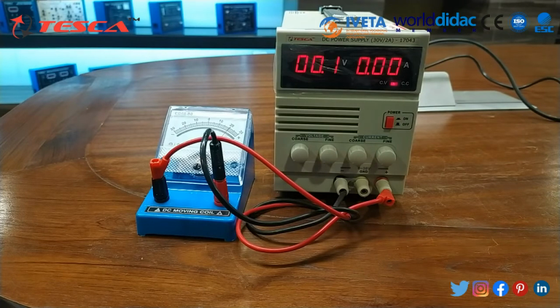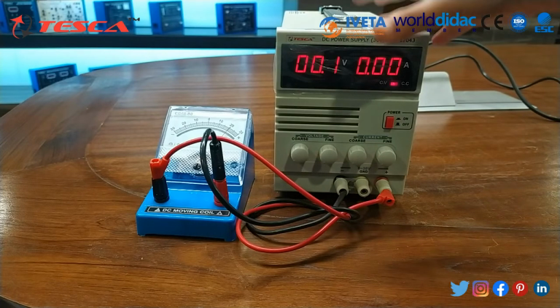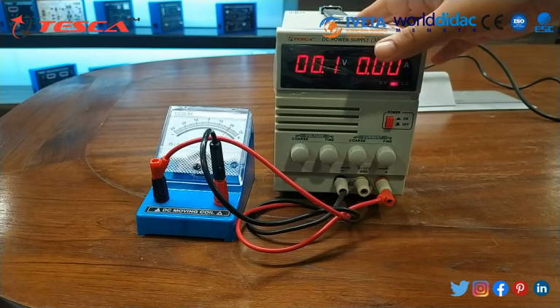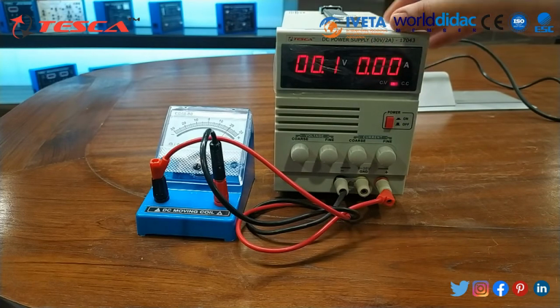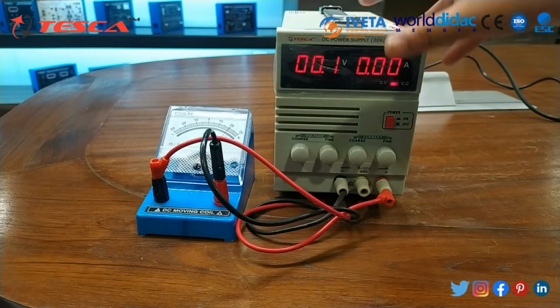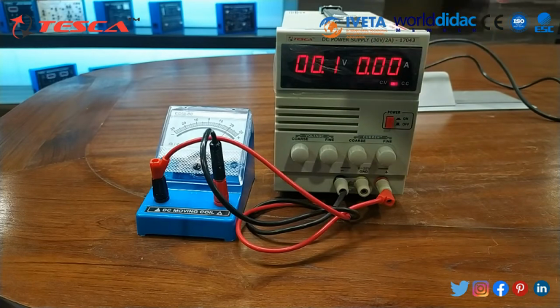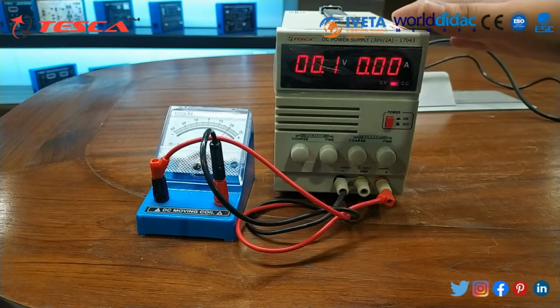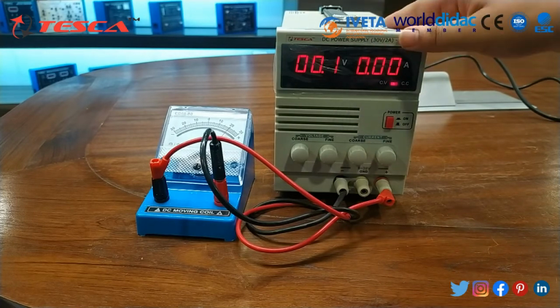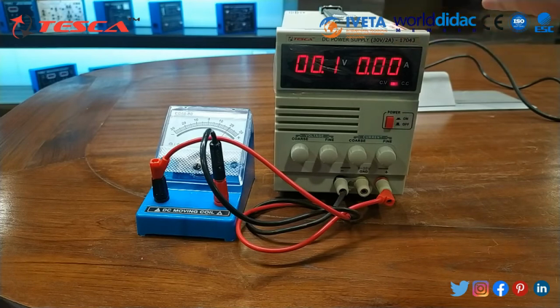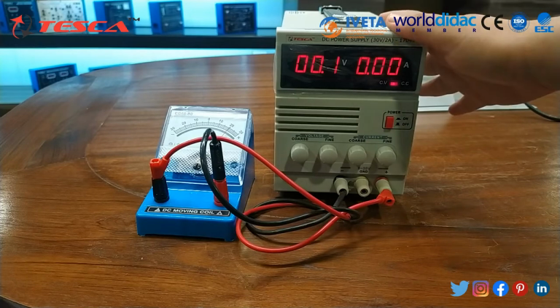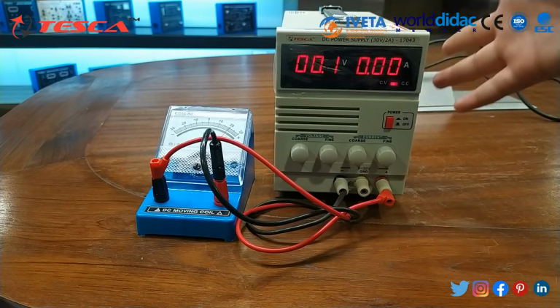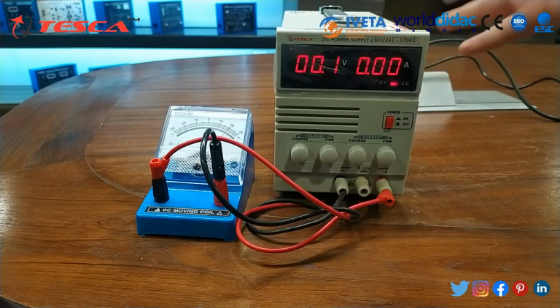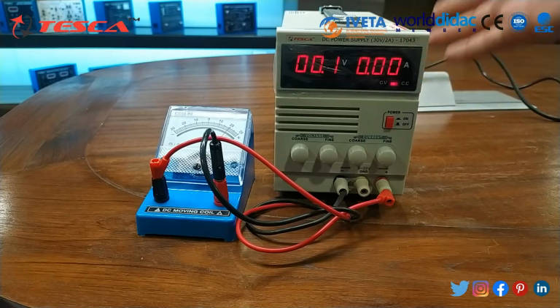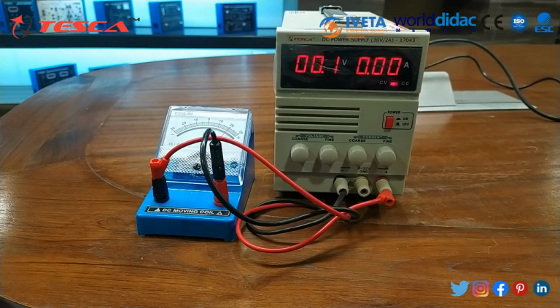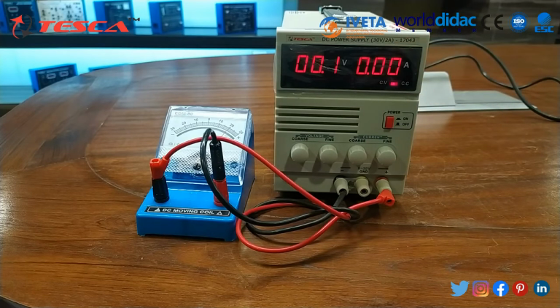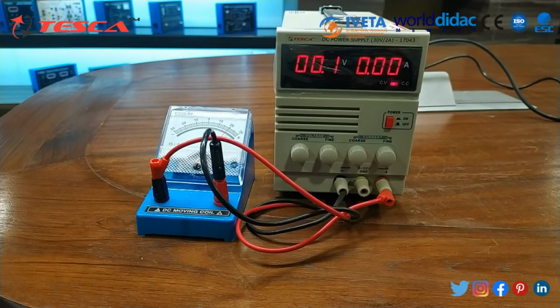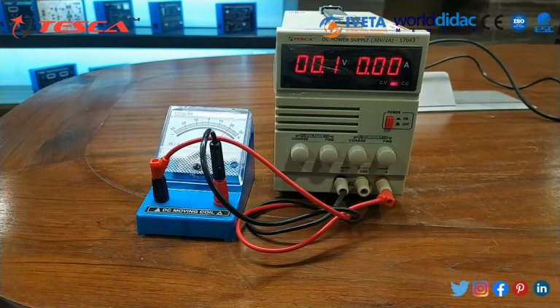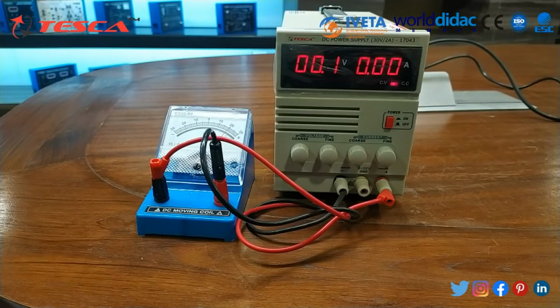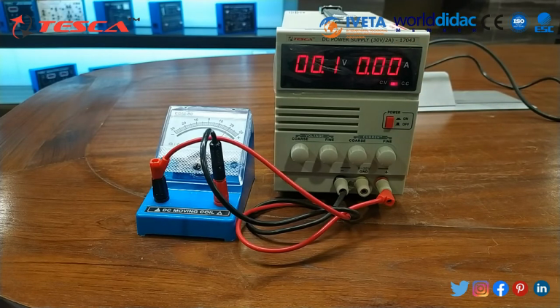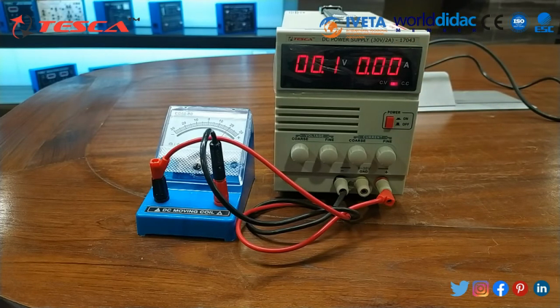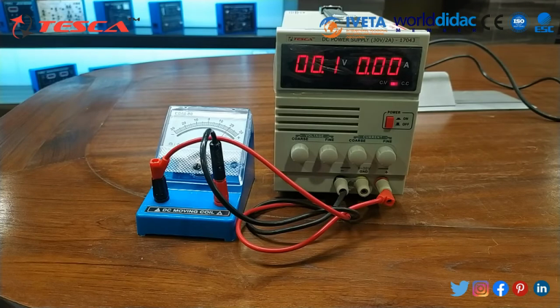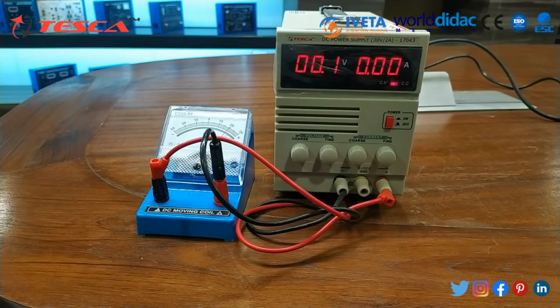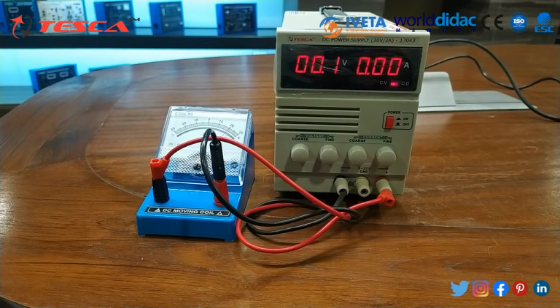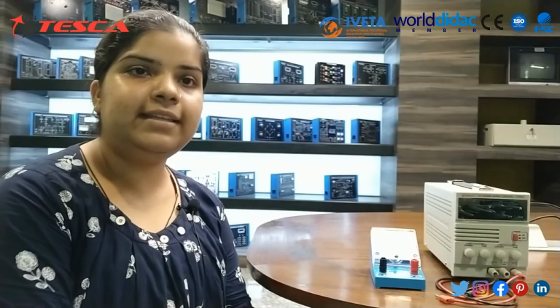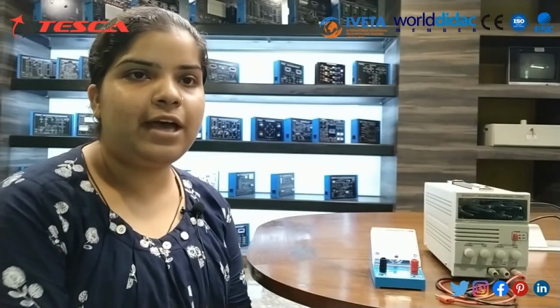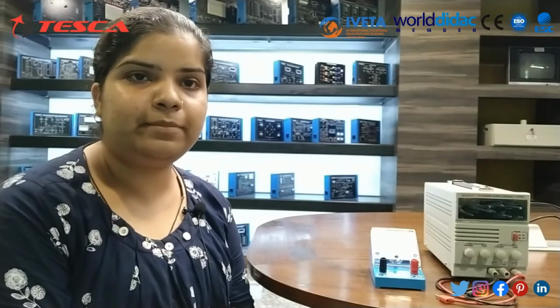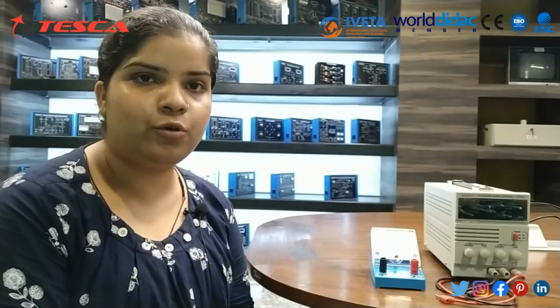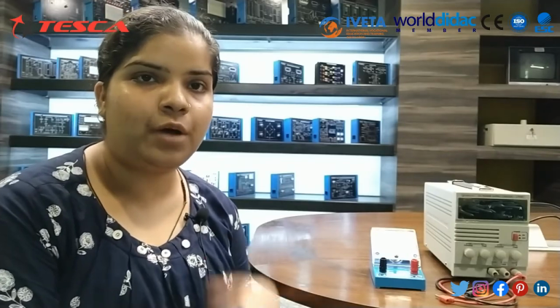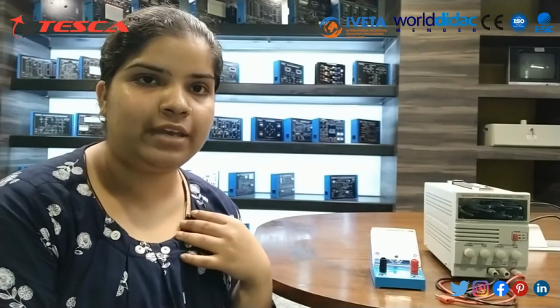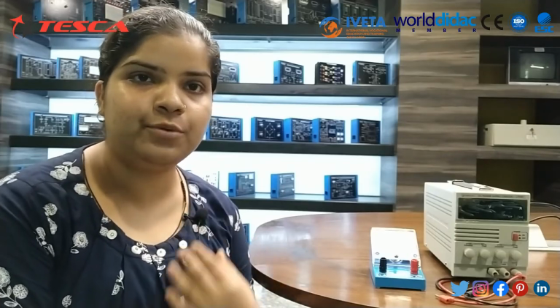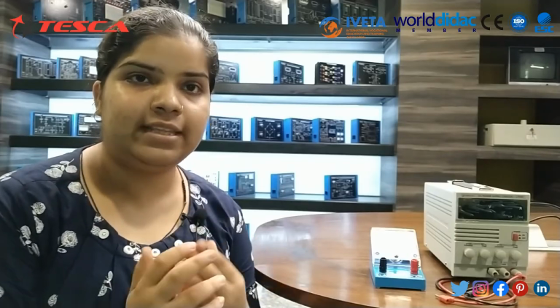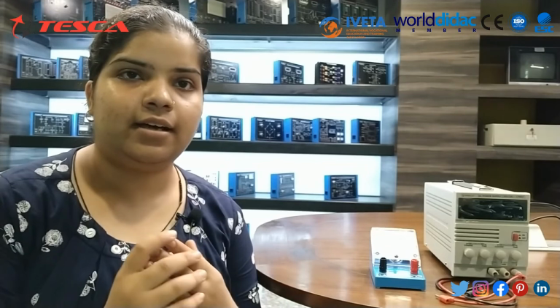So the components inserted in this device exert a current of nearly about 0.4 milliampere. I think you now have a basic overview of how to use this galvanometer.